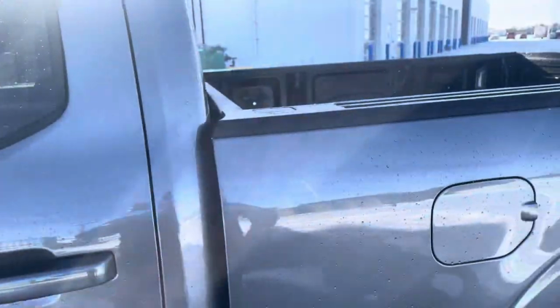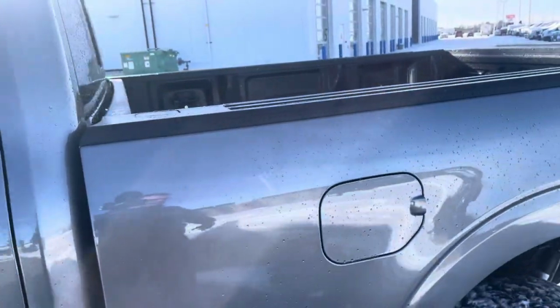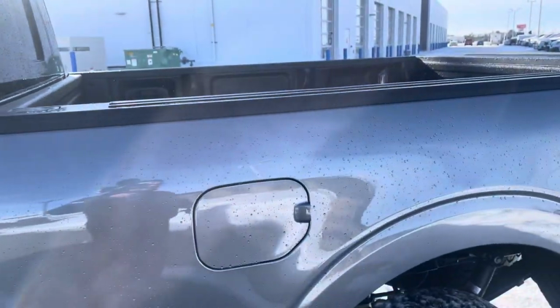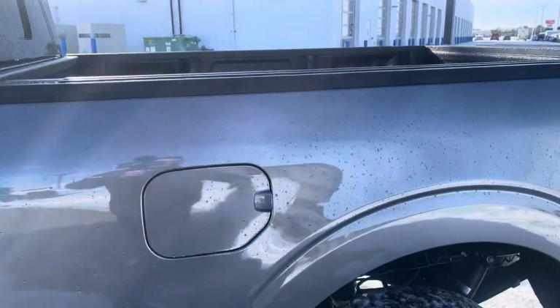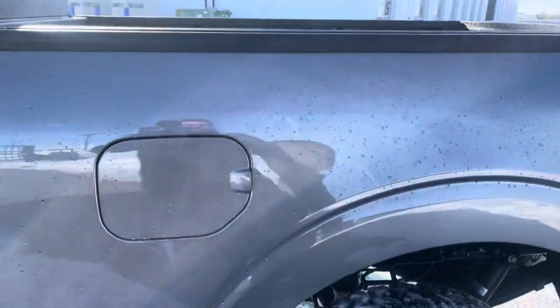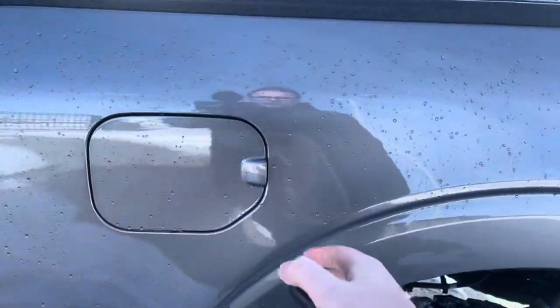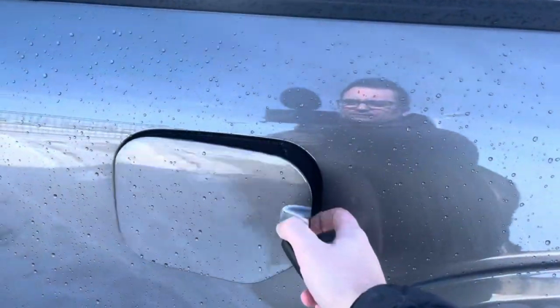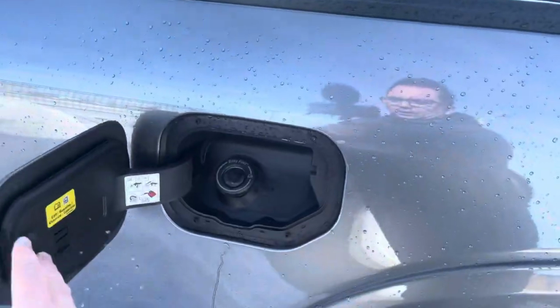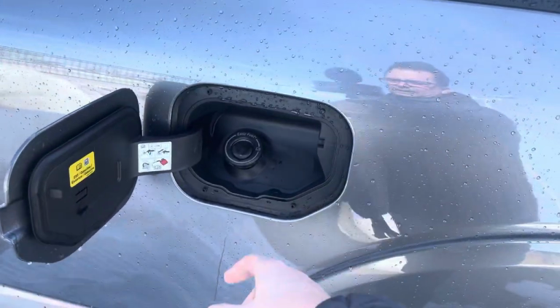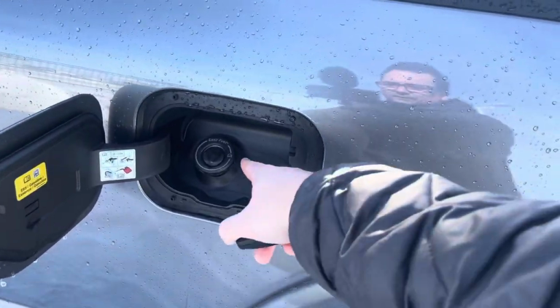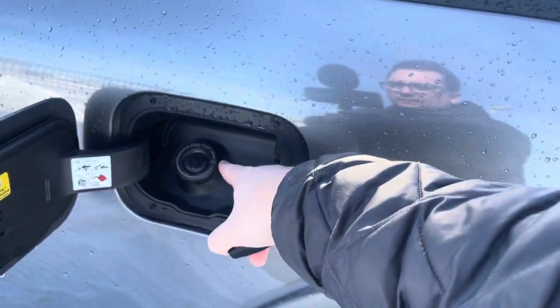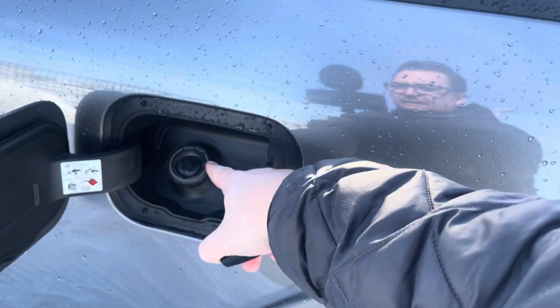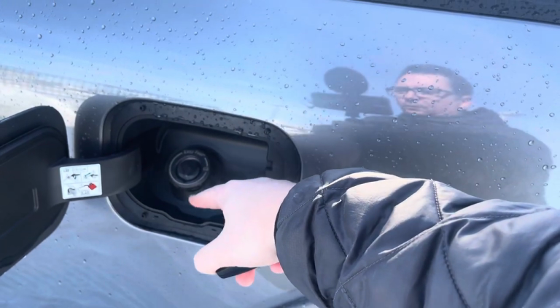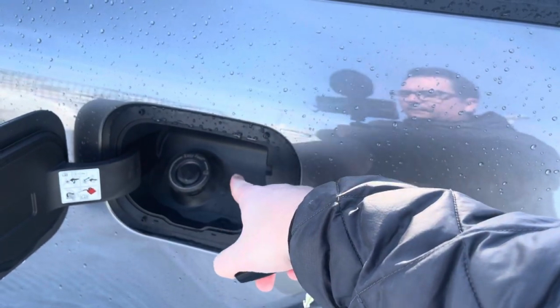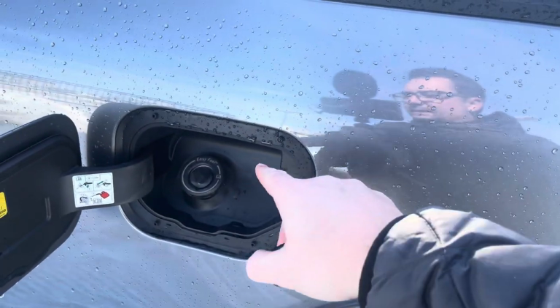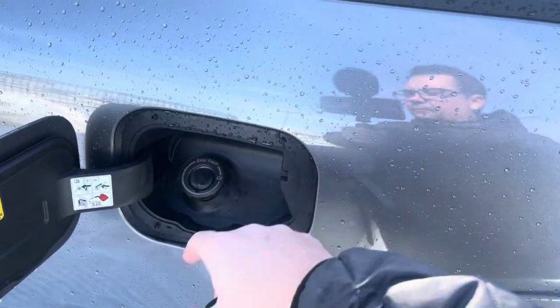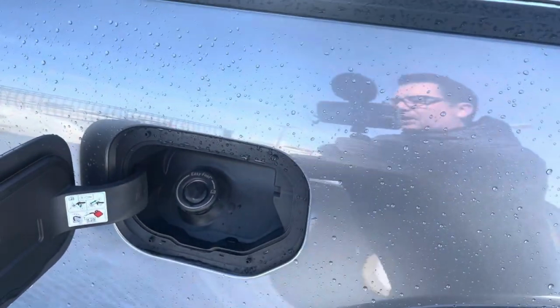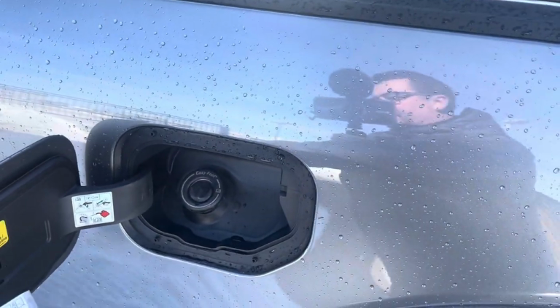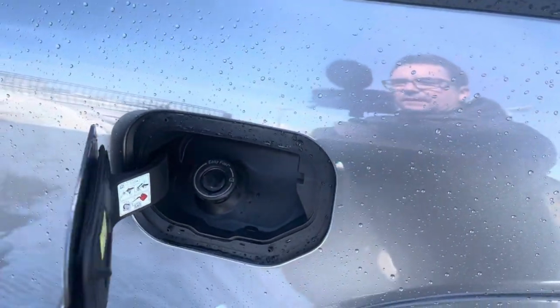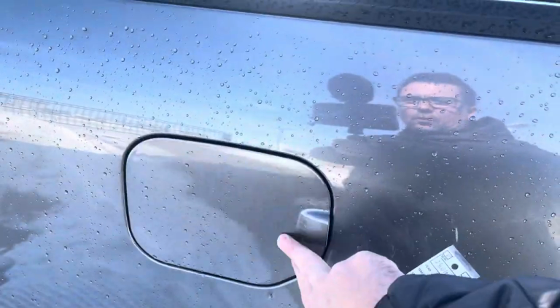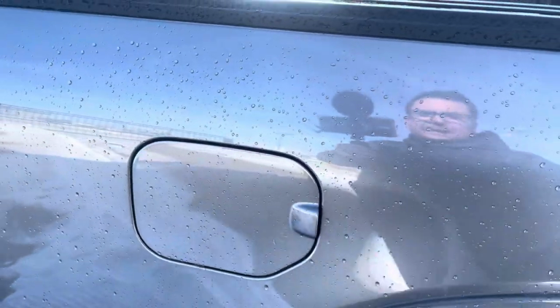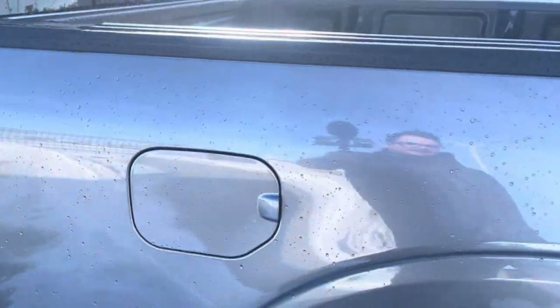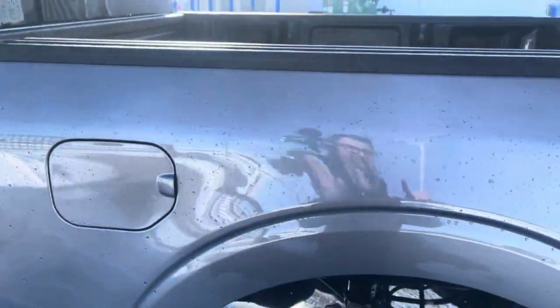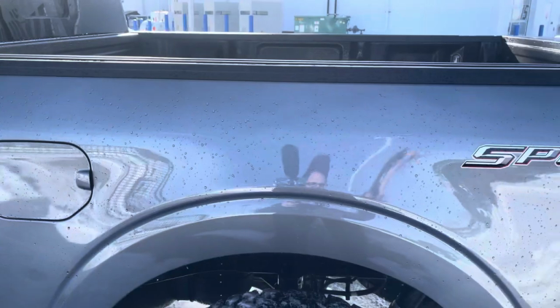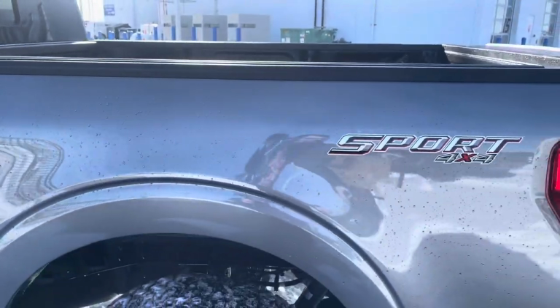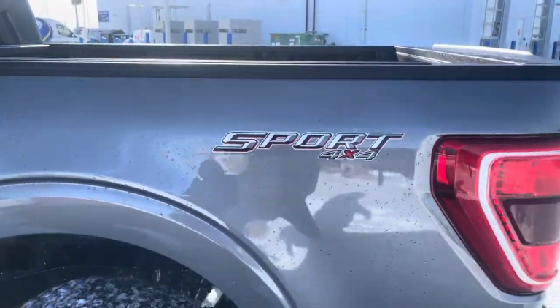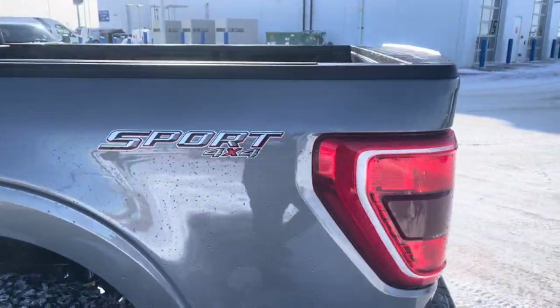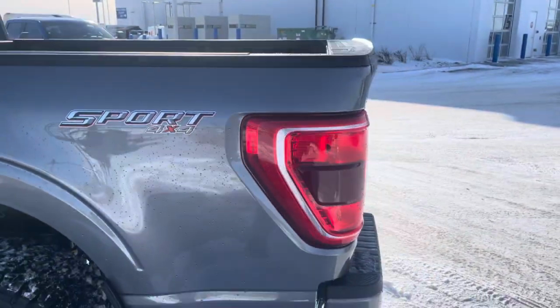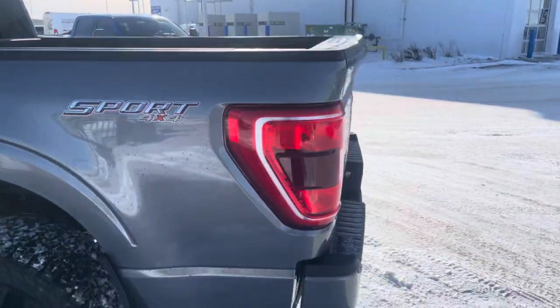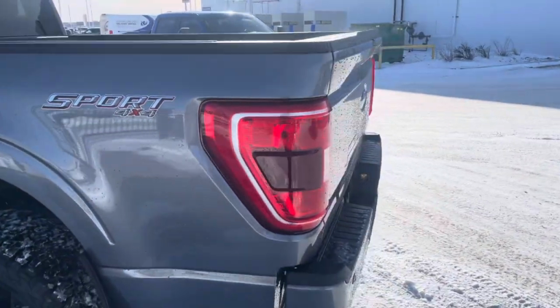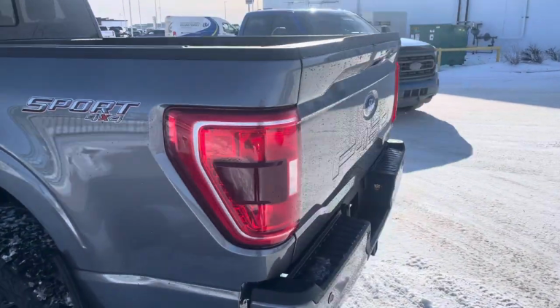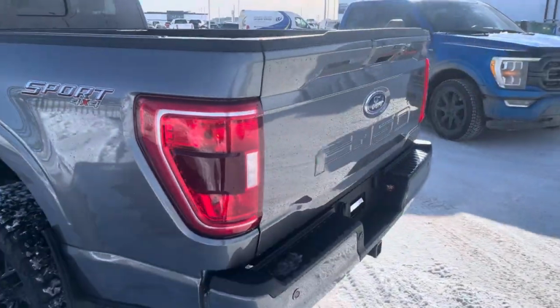Coming to the back, you have your capless easy fuel setup with the upgraded 136-liter fuel tank. This is the six-and-a-half-foot box giving you all kinds of space to put things in.